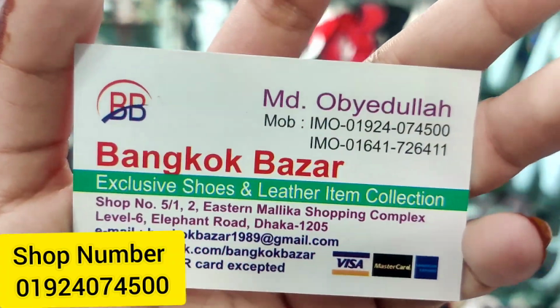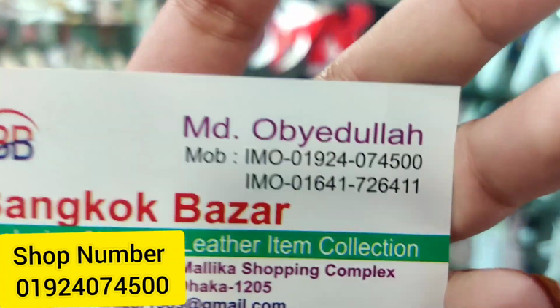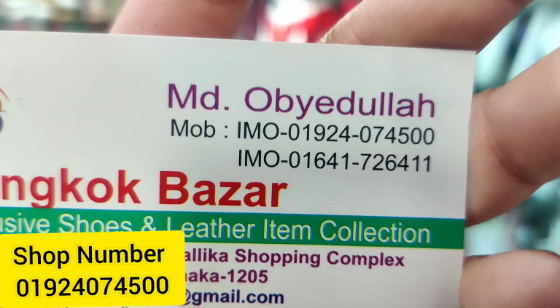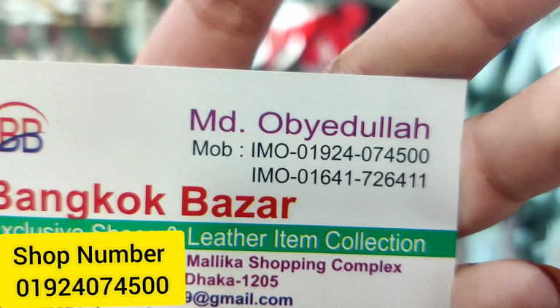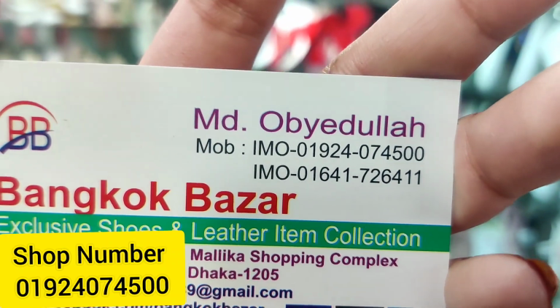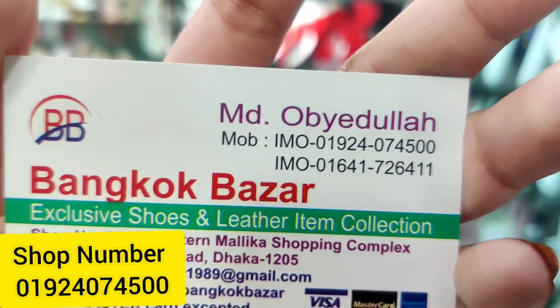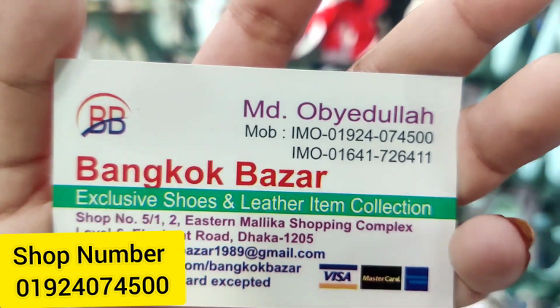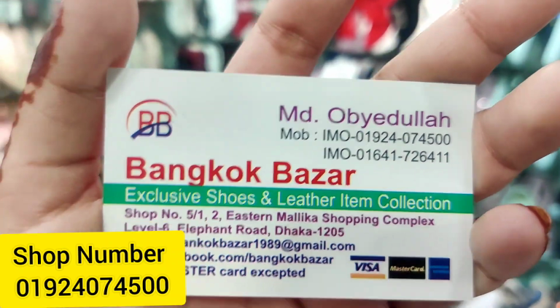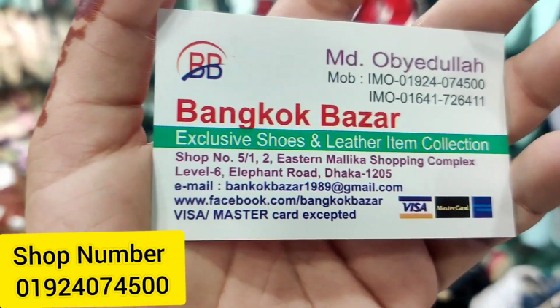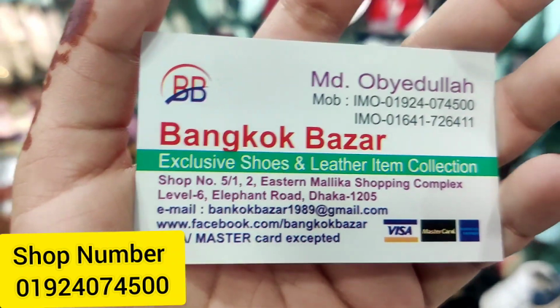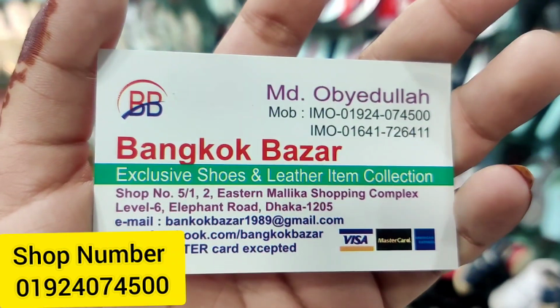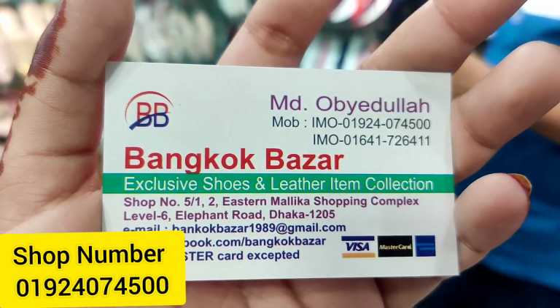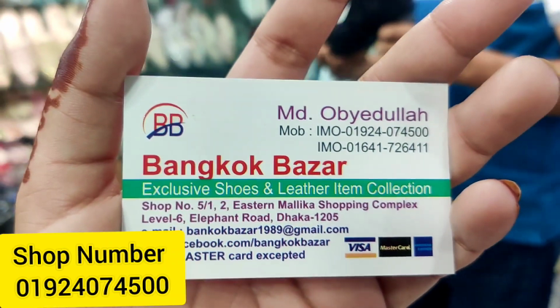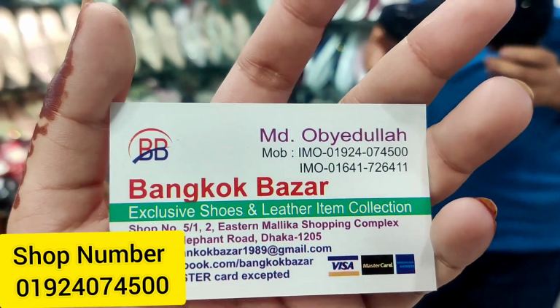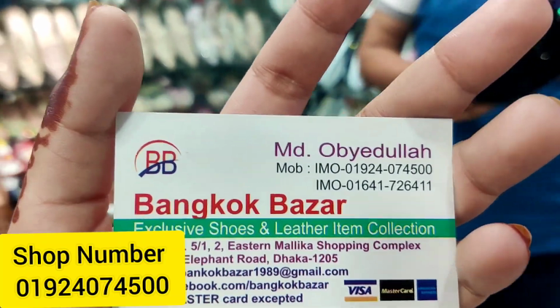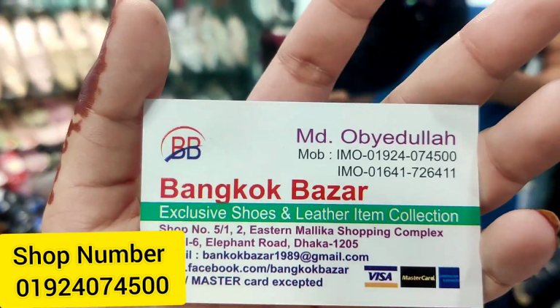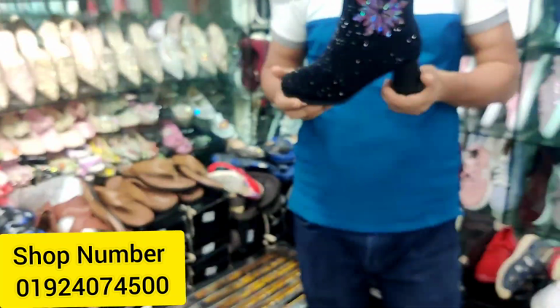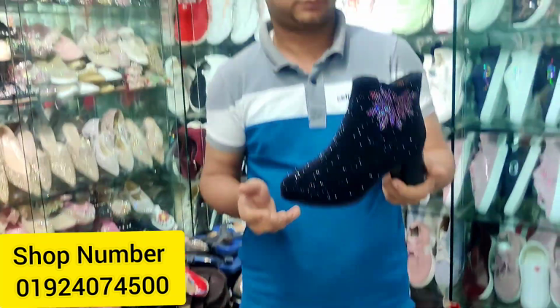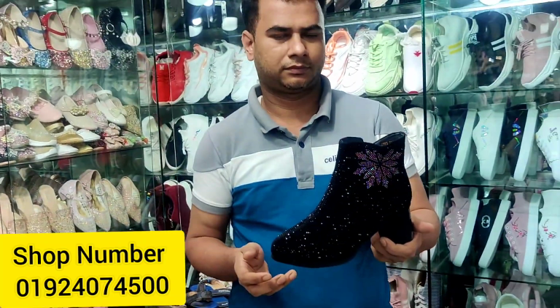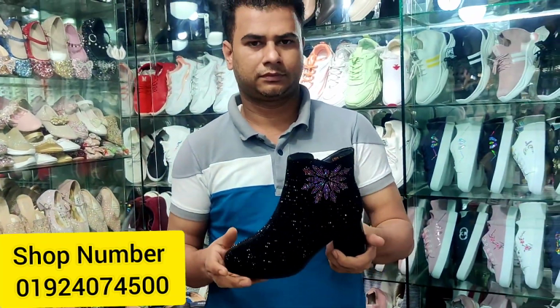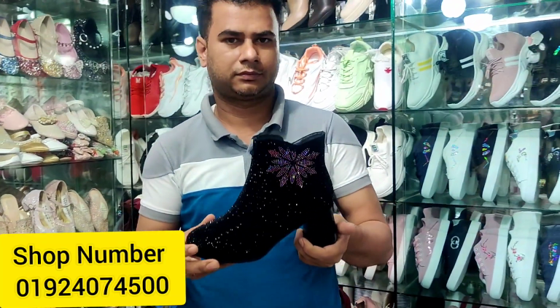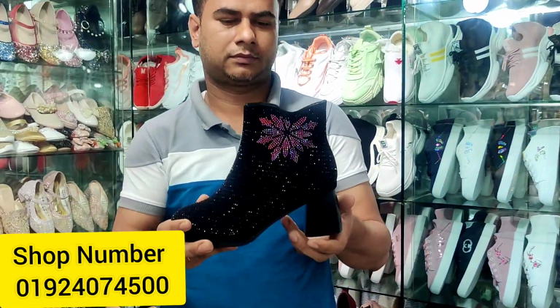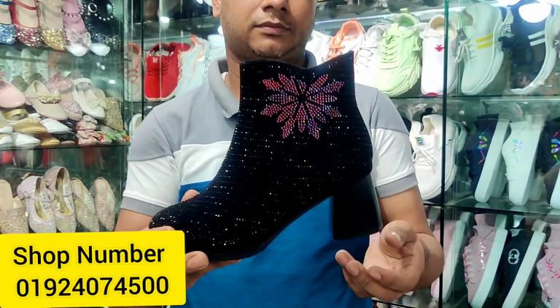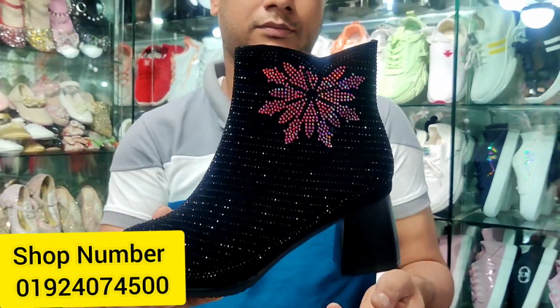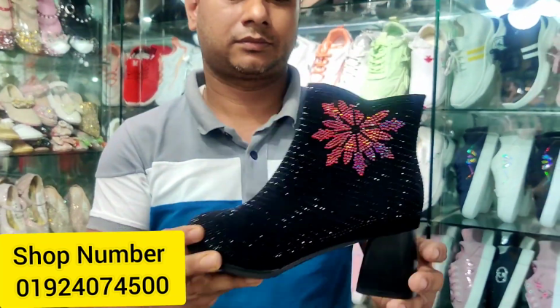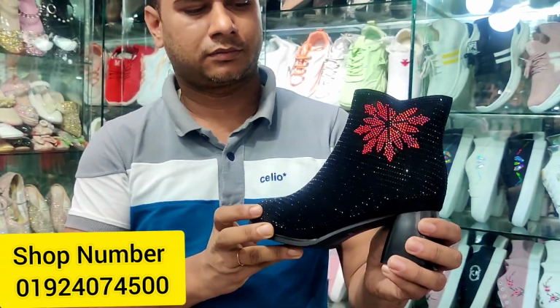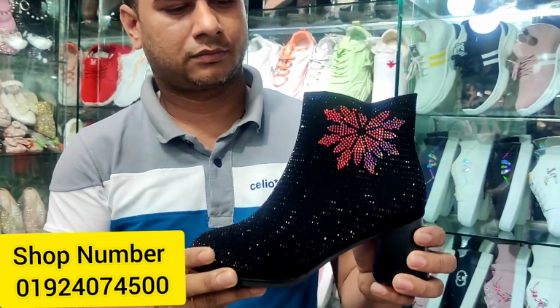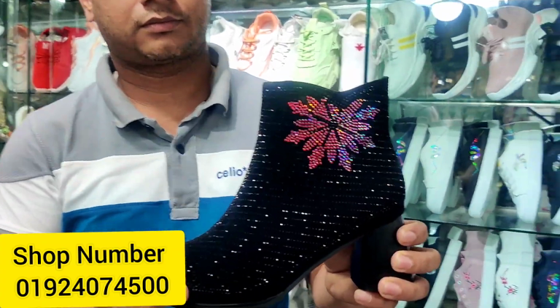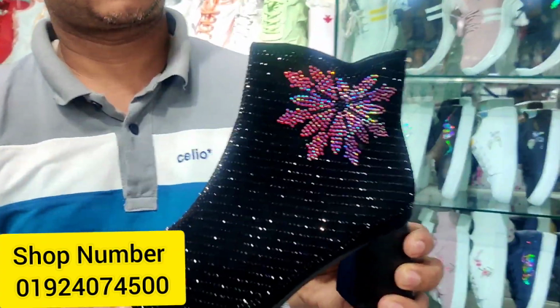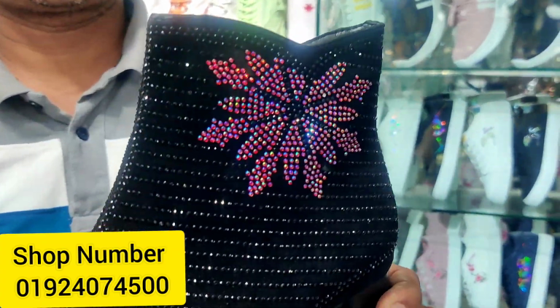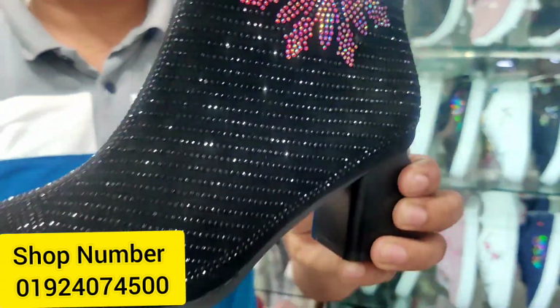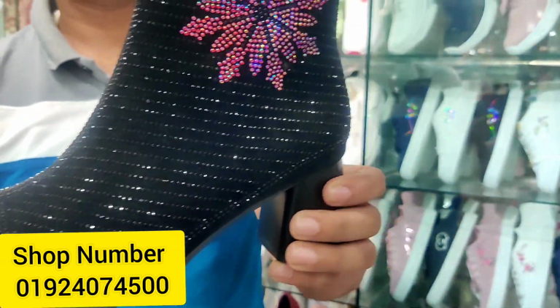We have a mobile number and WhatsApp available. This is a heel design on the boot shoes.